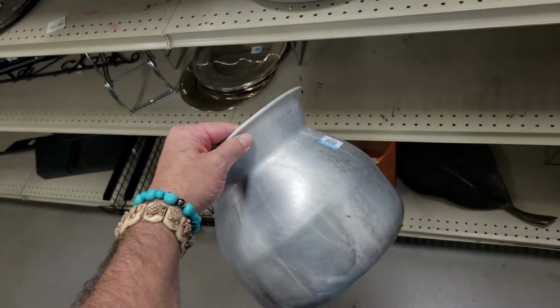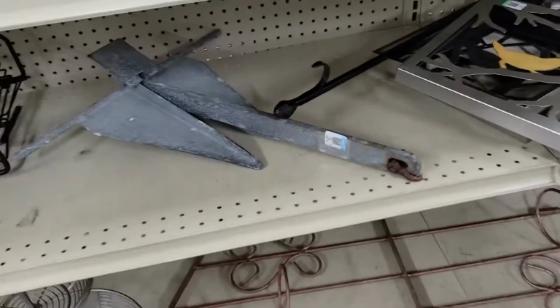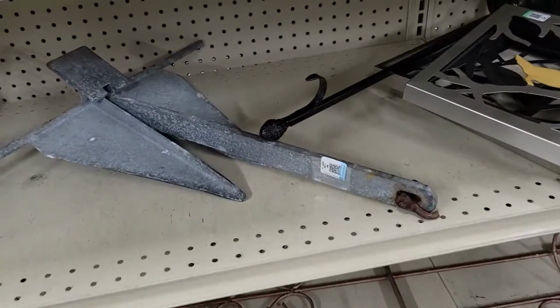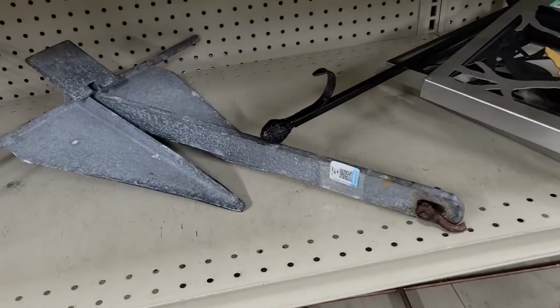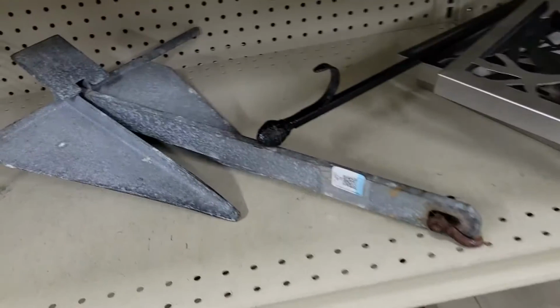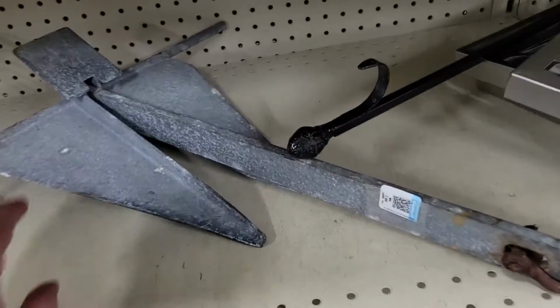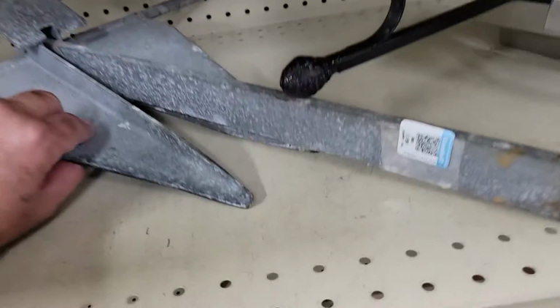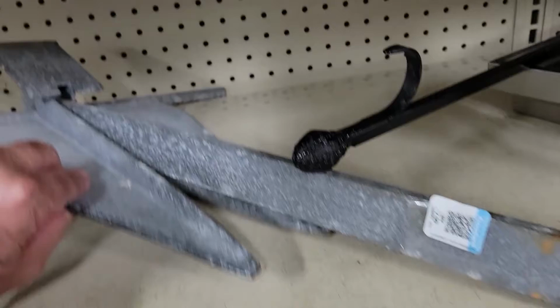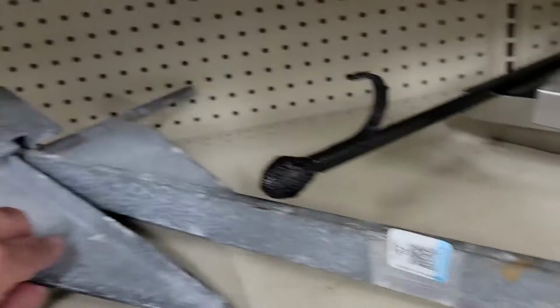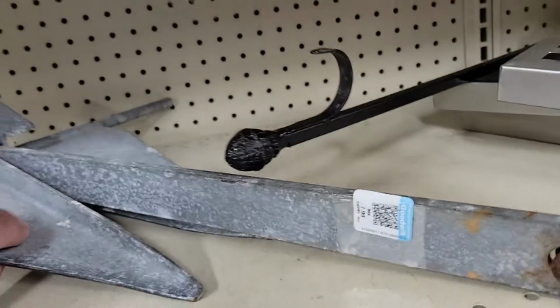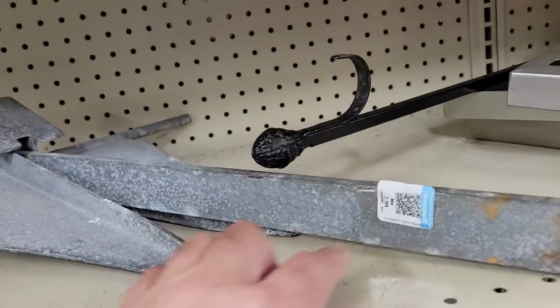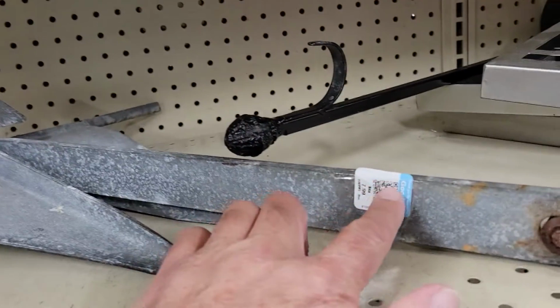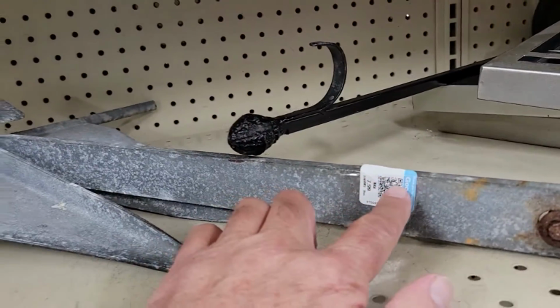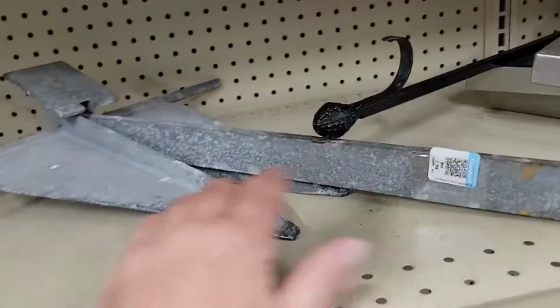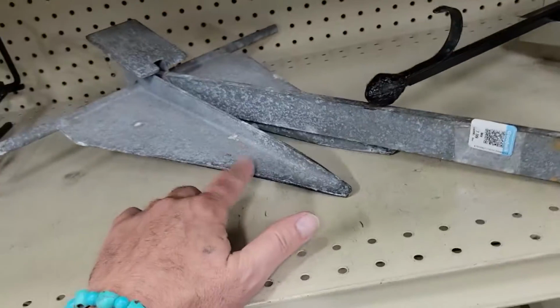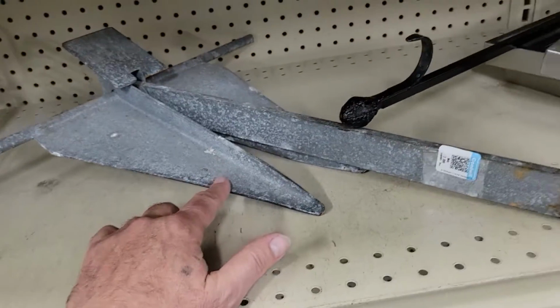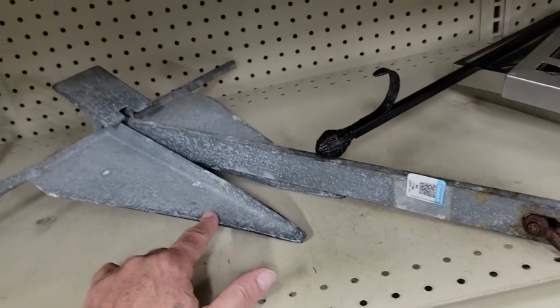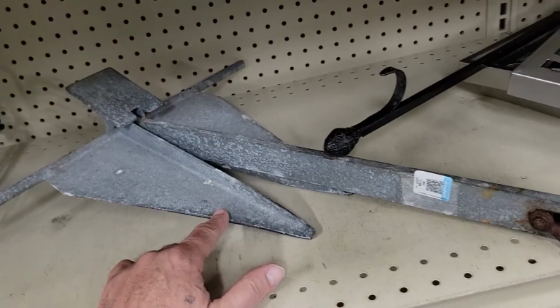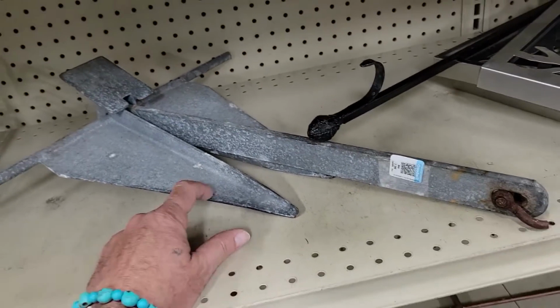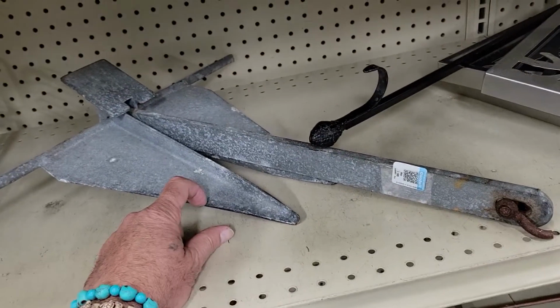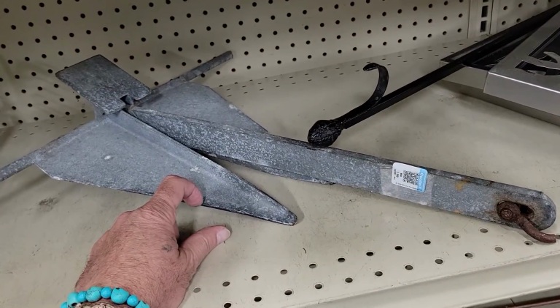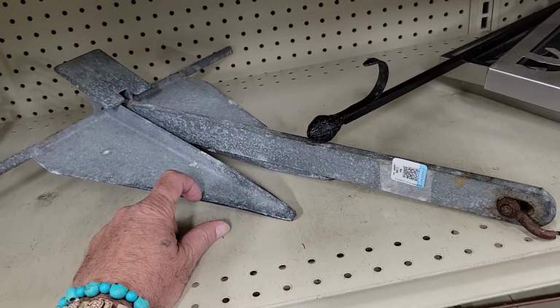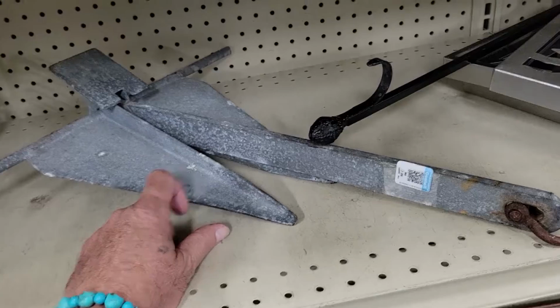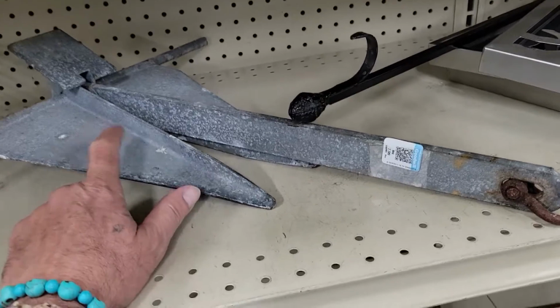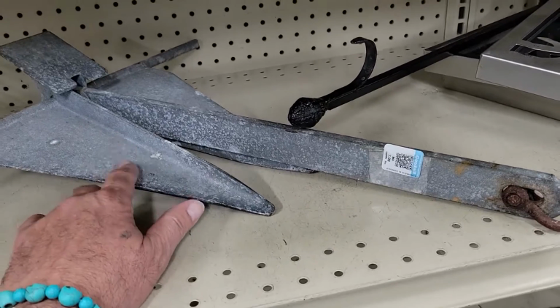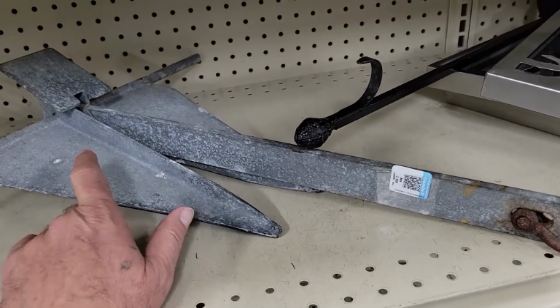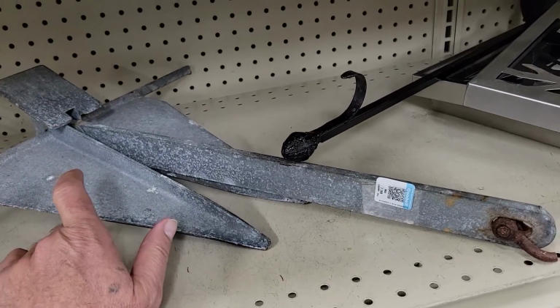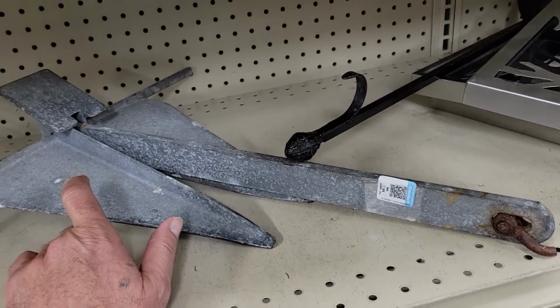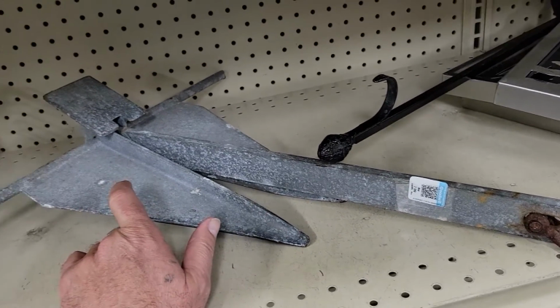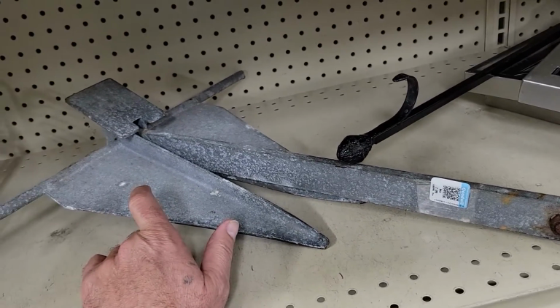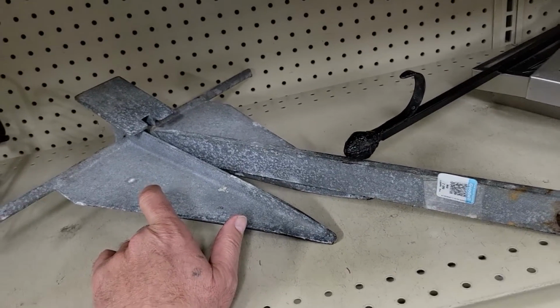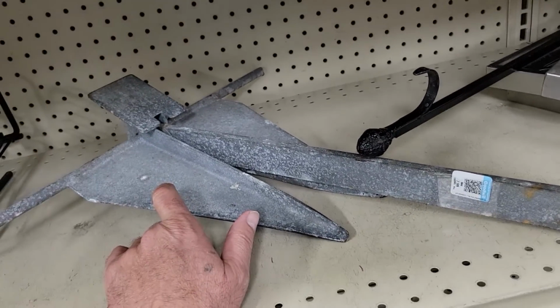Check it out — it is an anchor, a real anchor, for eight bucks. I haven't priced them but you never know. I'm gonna see if I can get a signal in here to look it up. Off I go.